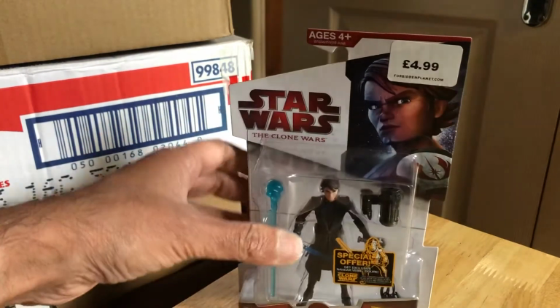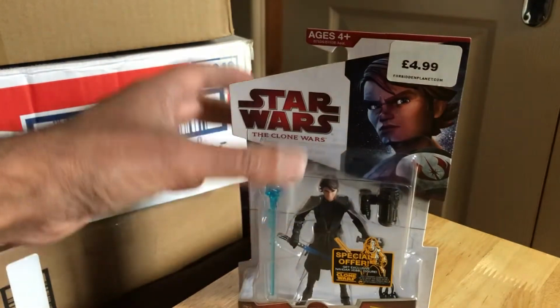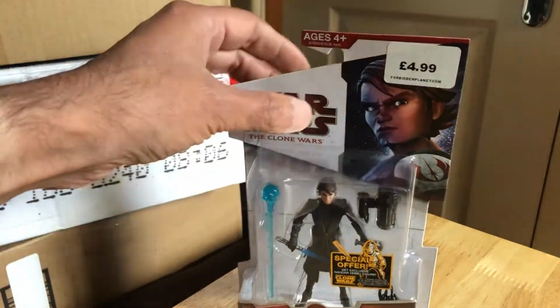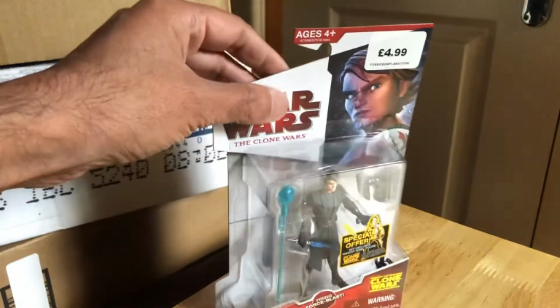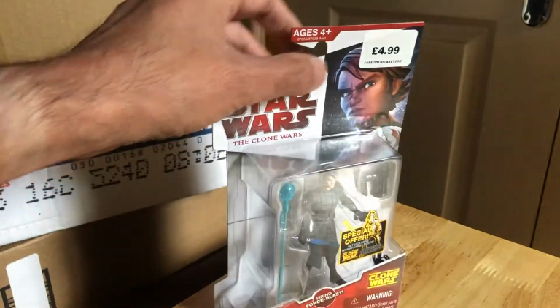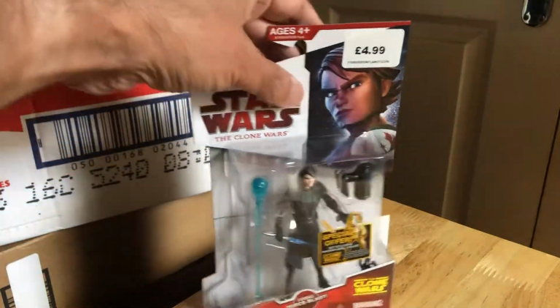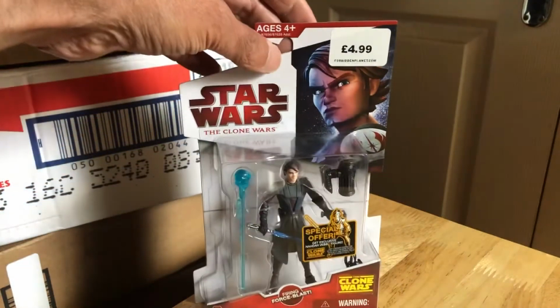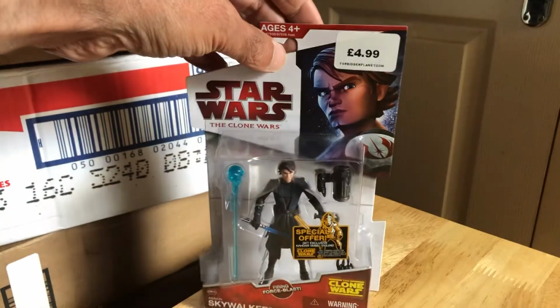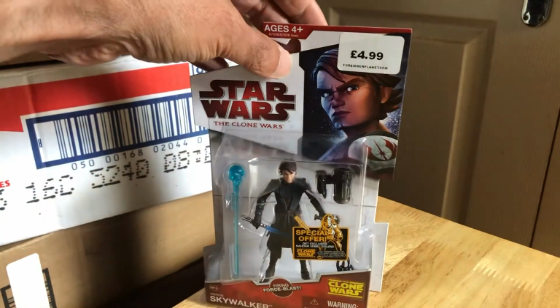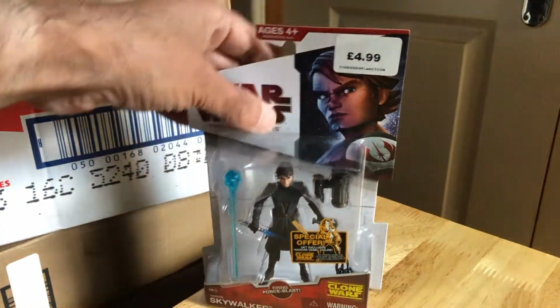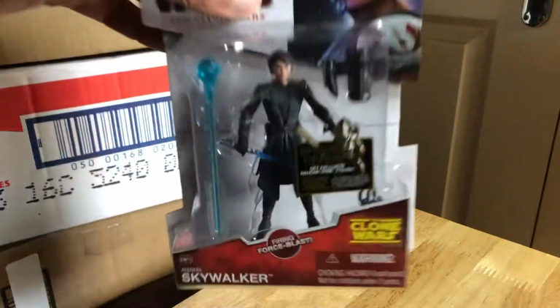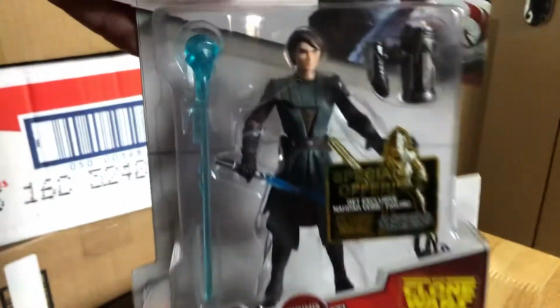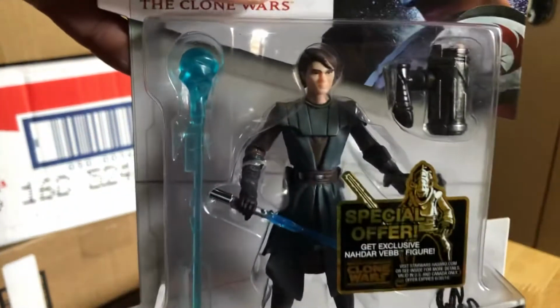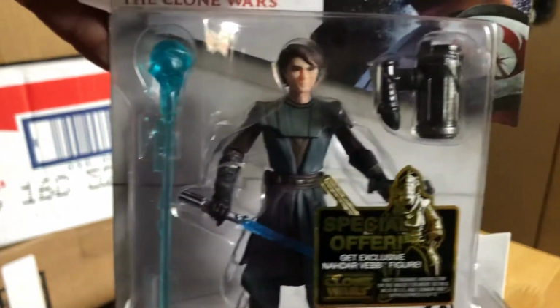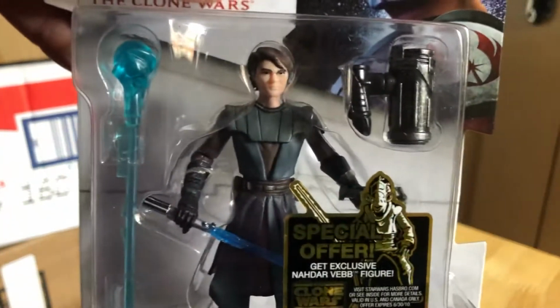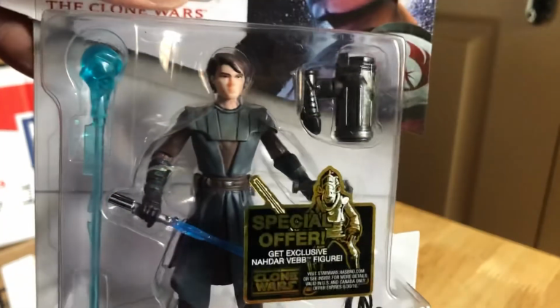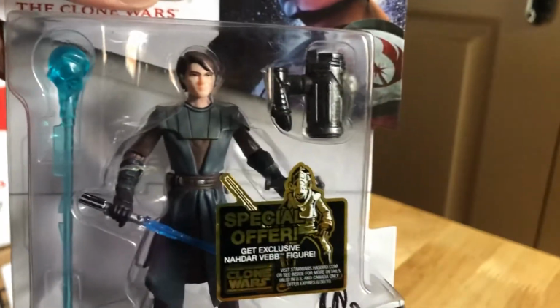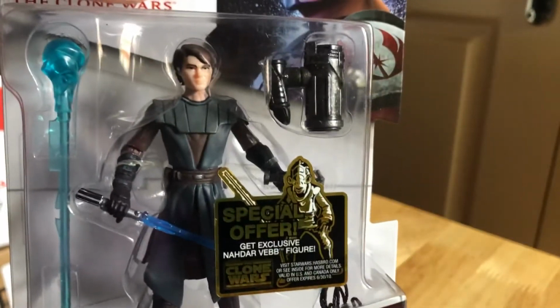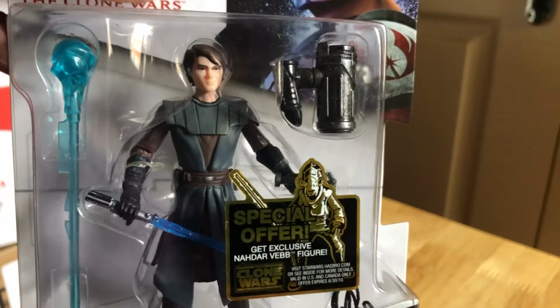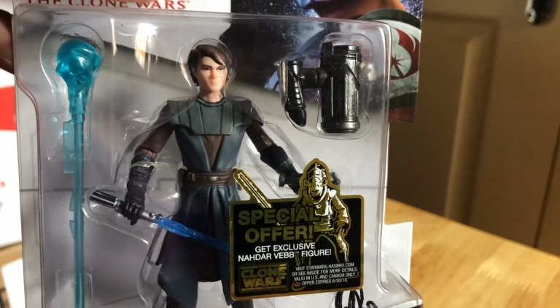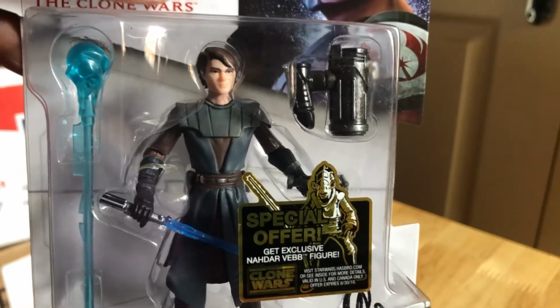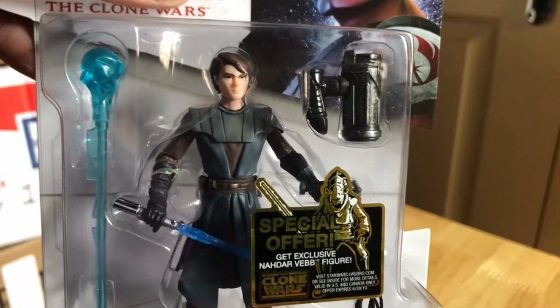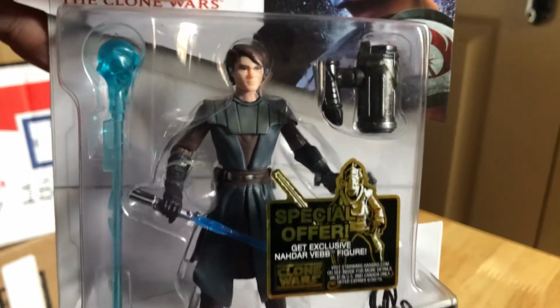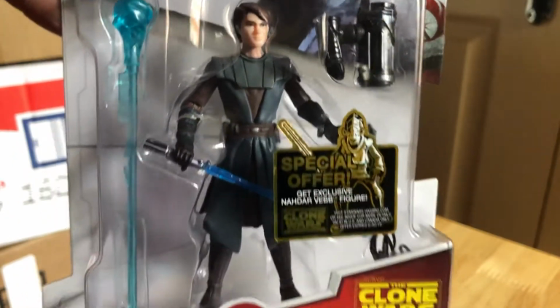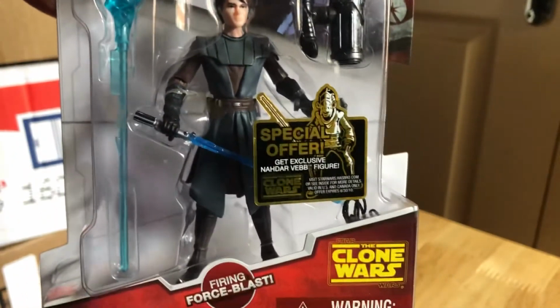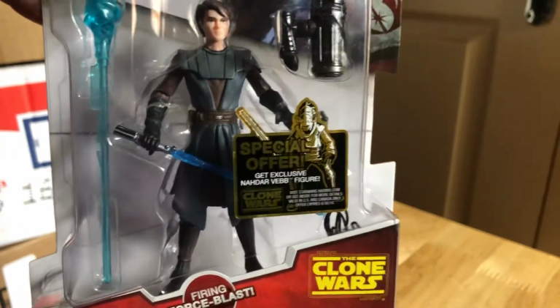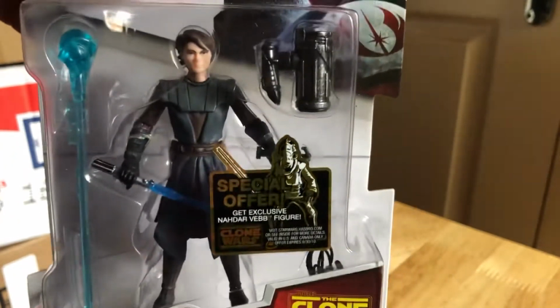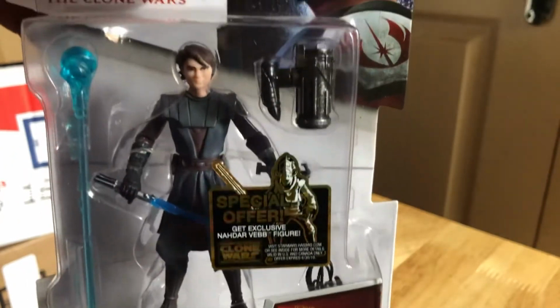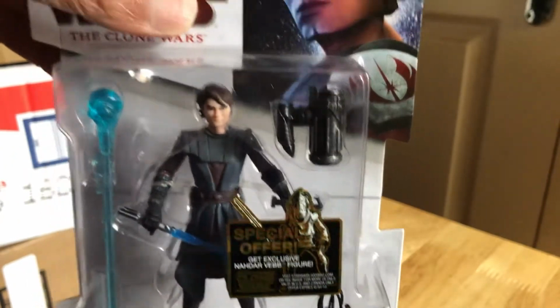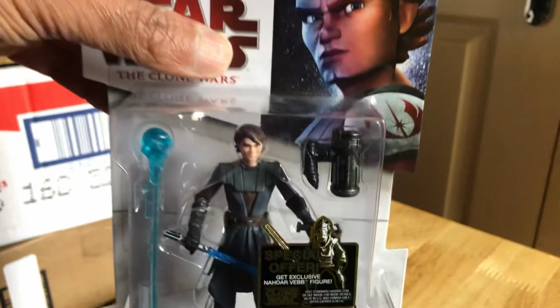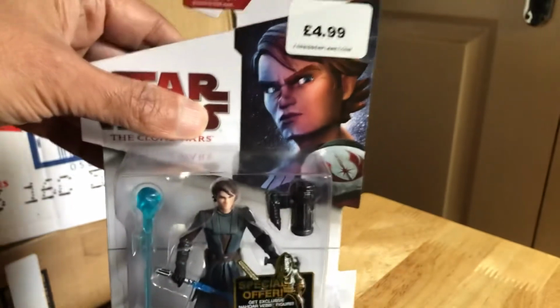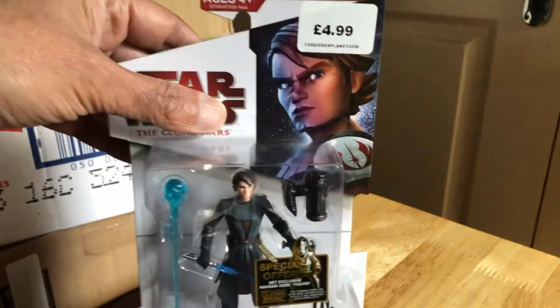Okay, so that's Anakin Skywalker with Force Blast effect. Pretty cool piece. Yeah, not bad. Okay, cheers, goodbye.